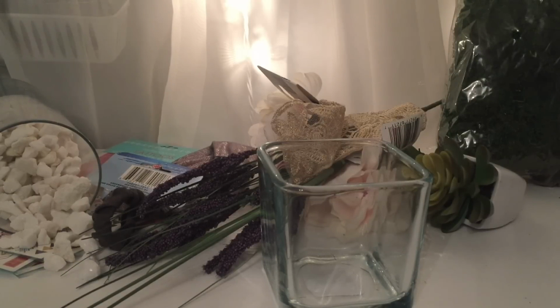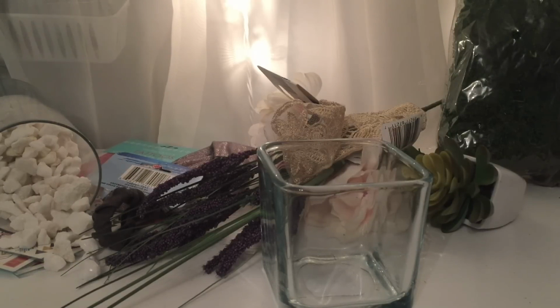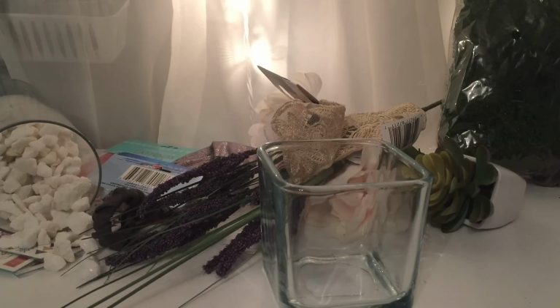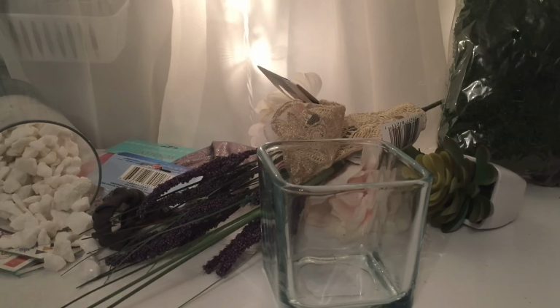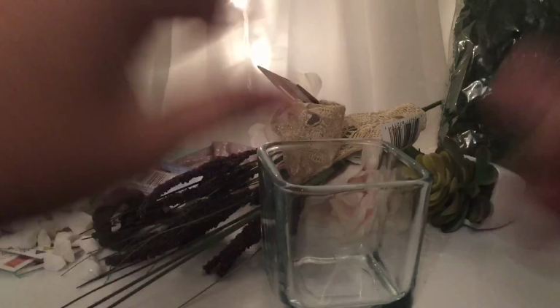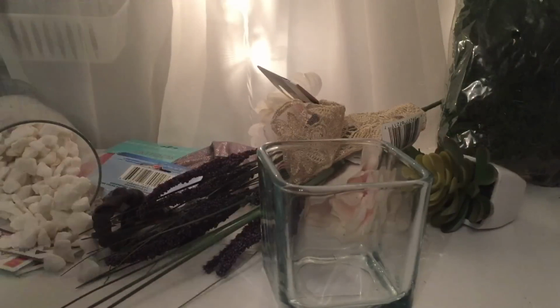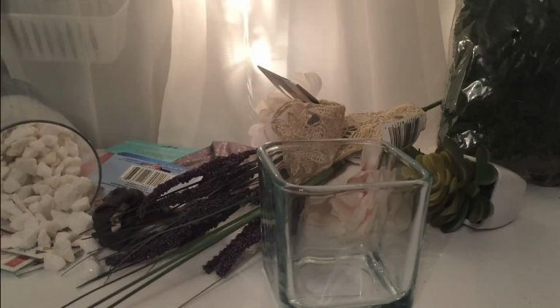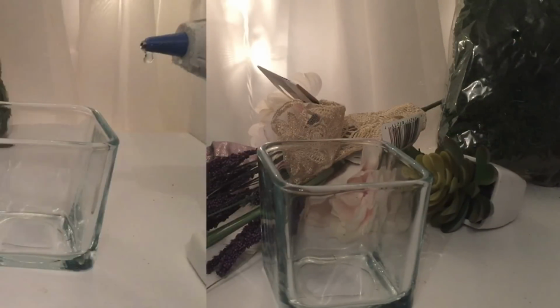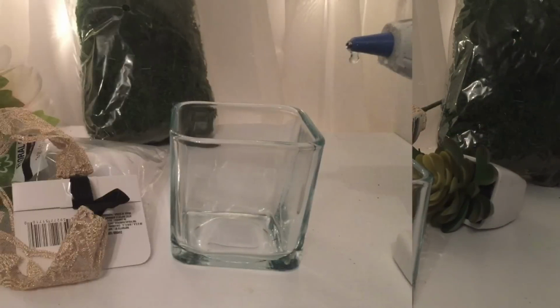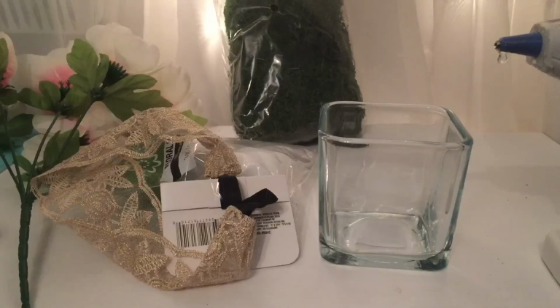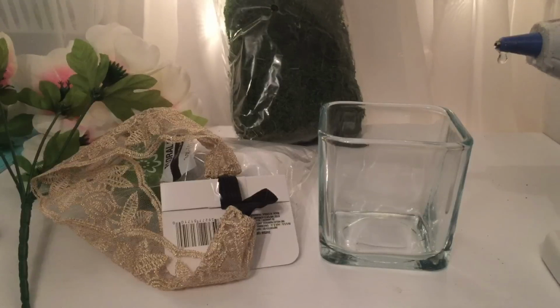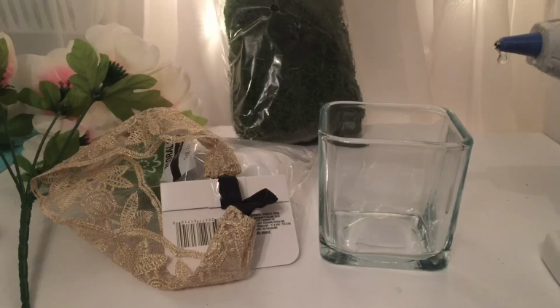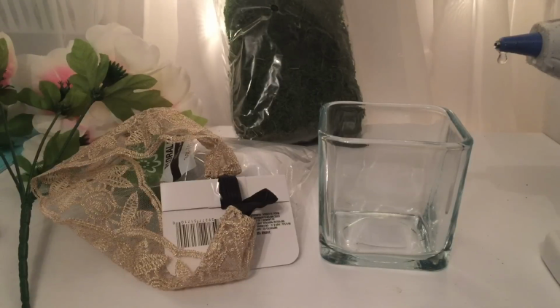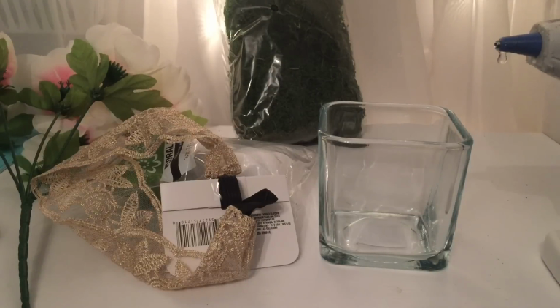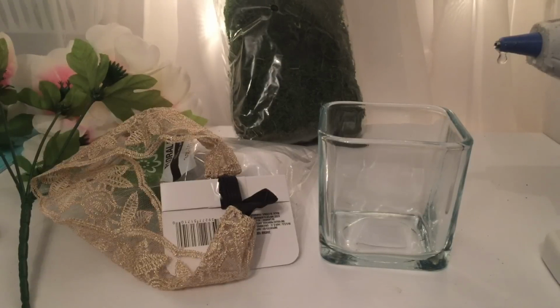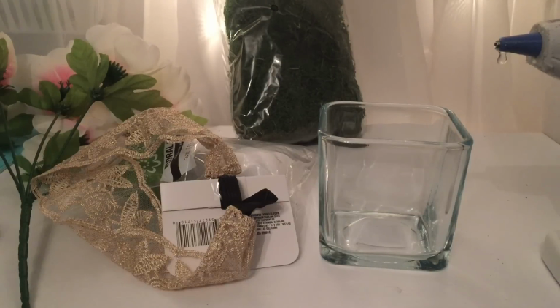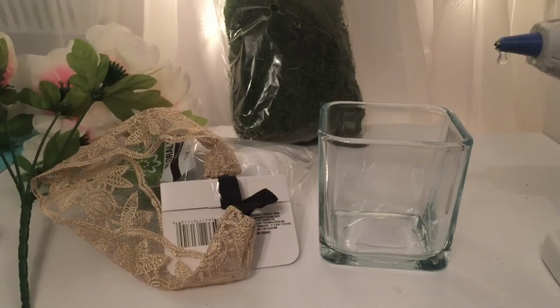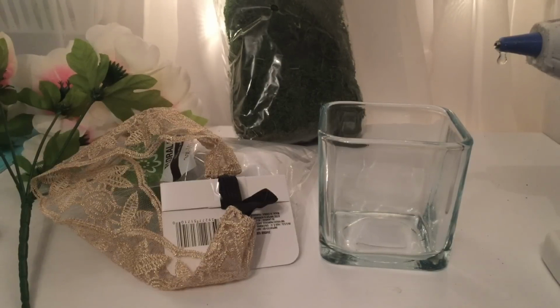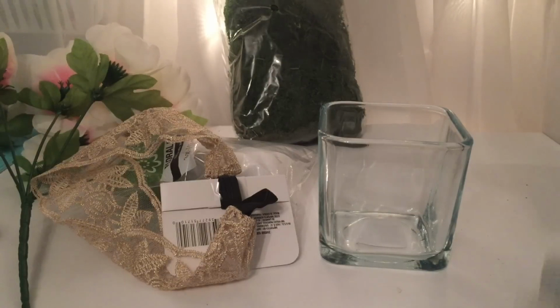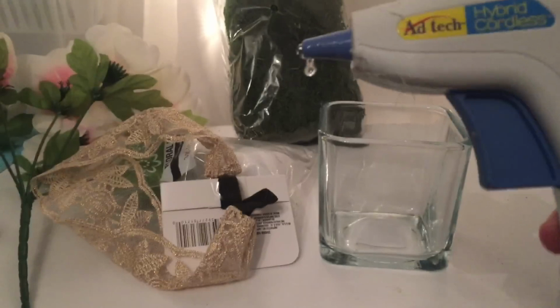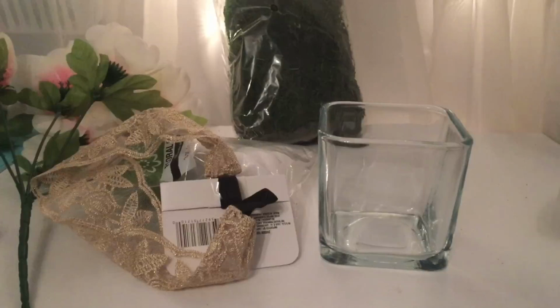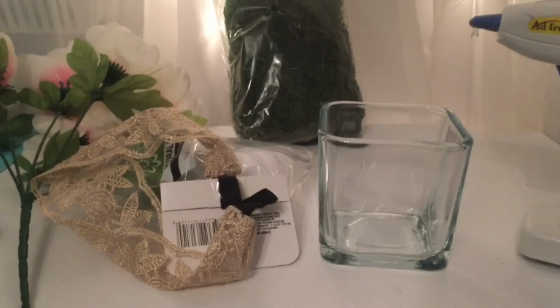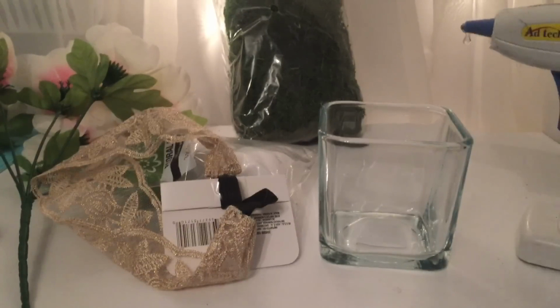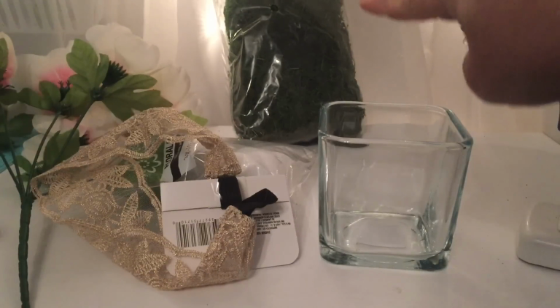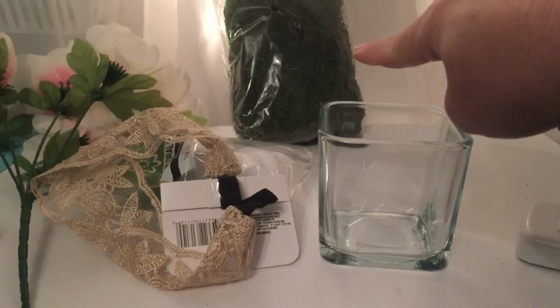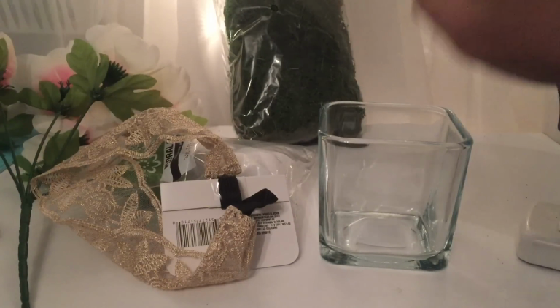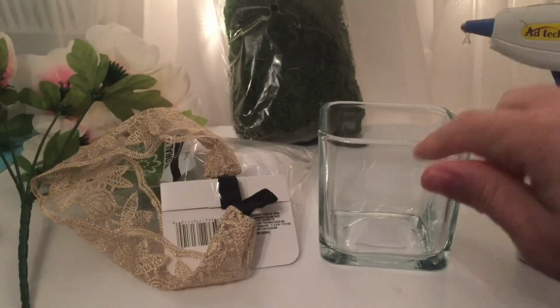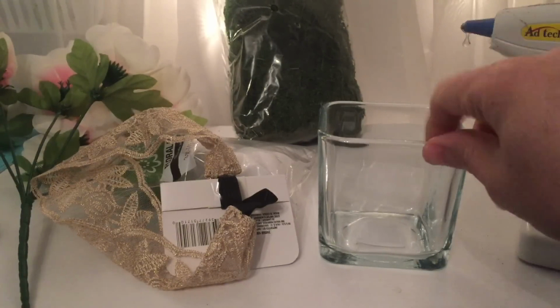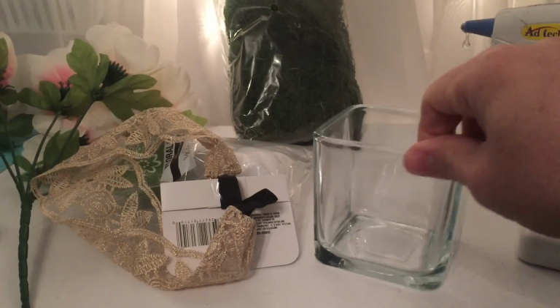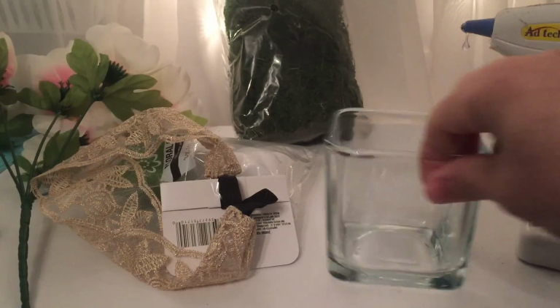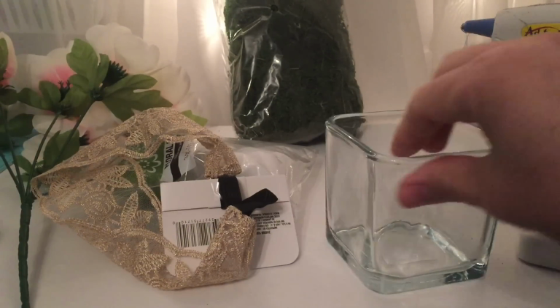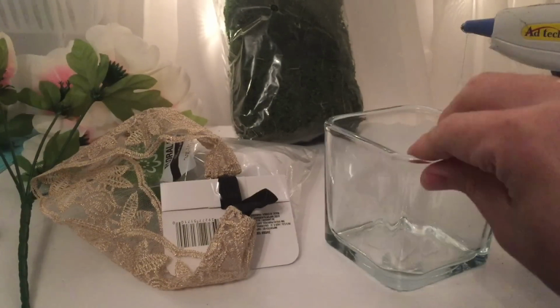Are you guys ready? Let's get started! For the first floral arrangement we are going to need our glue gun, green moss, and this cute squared vase.